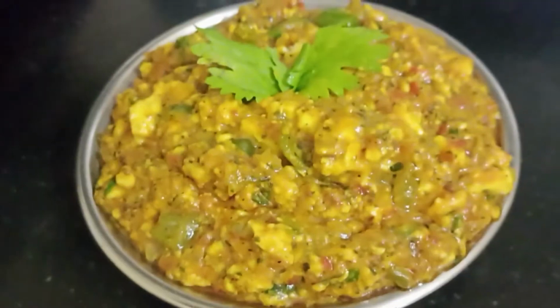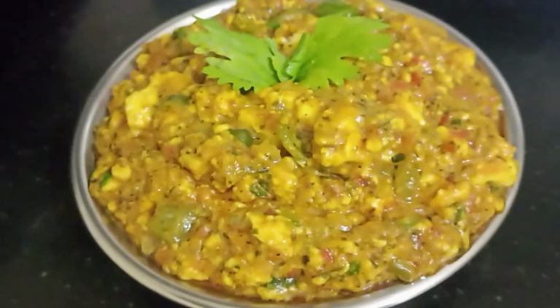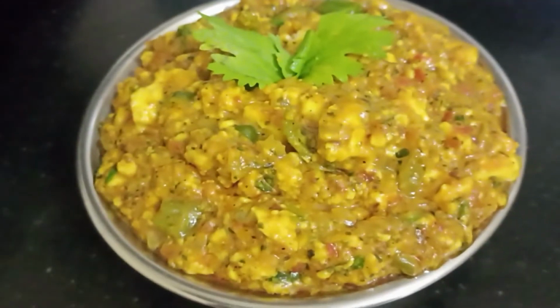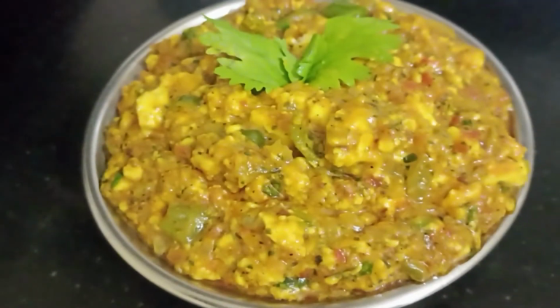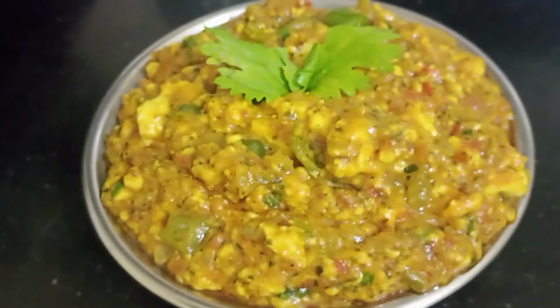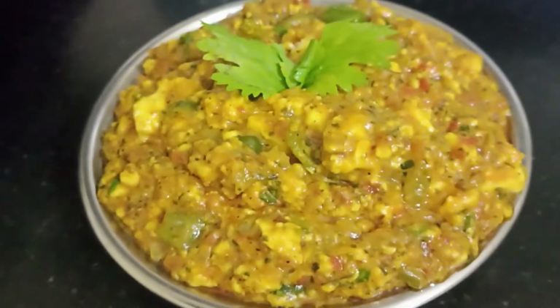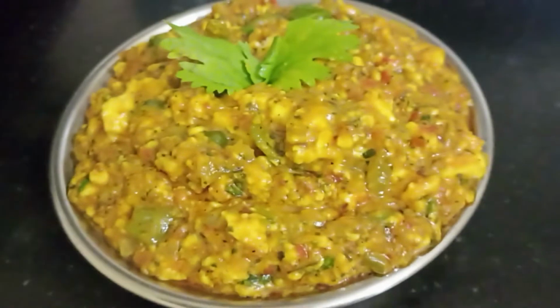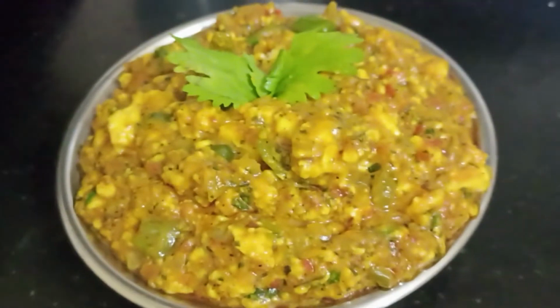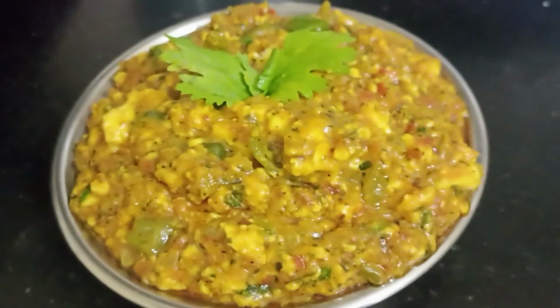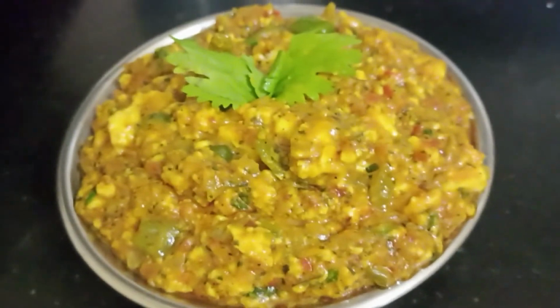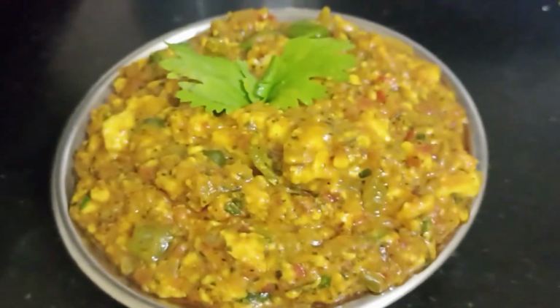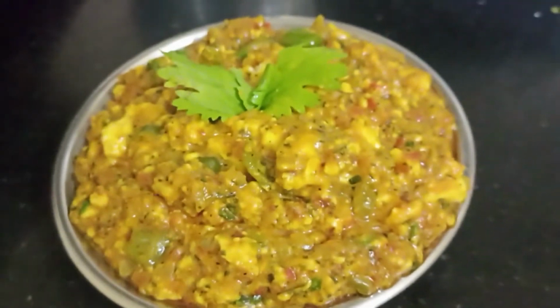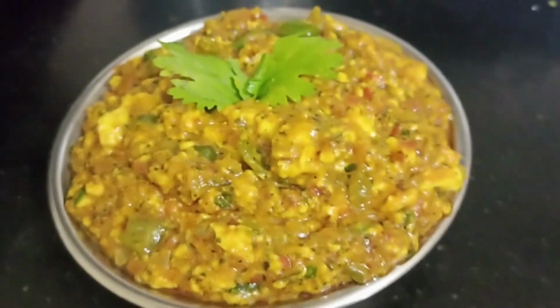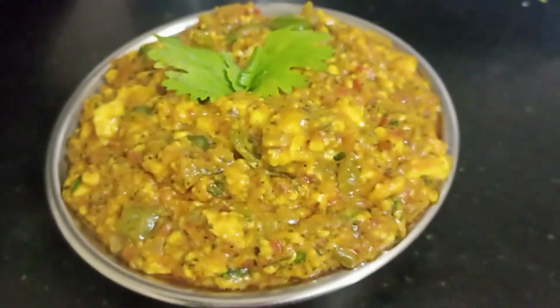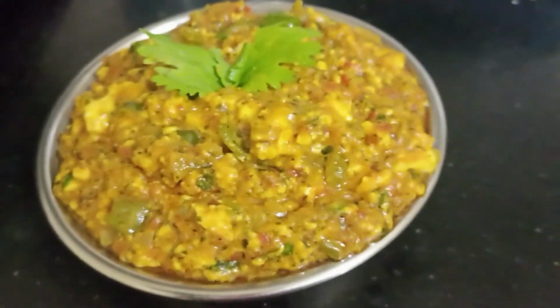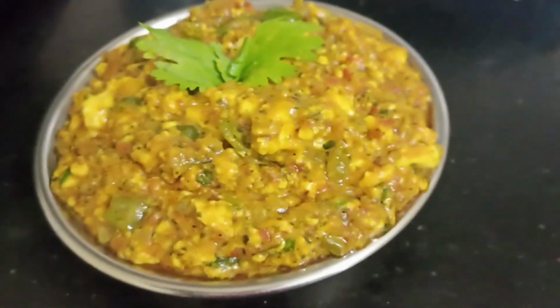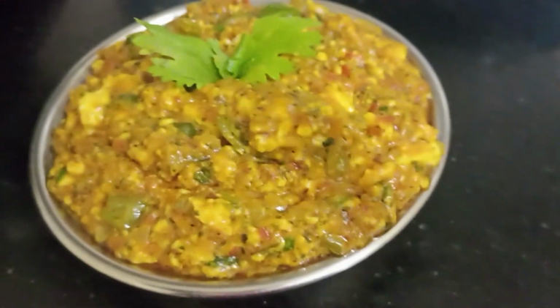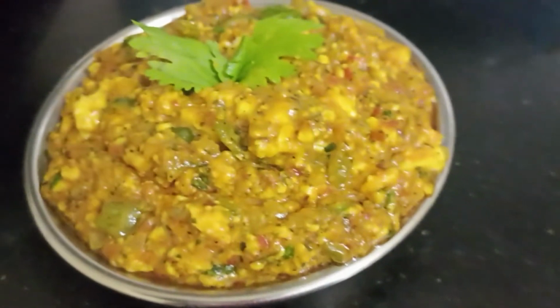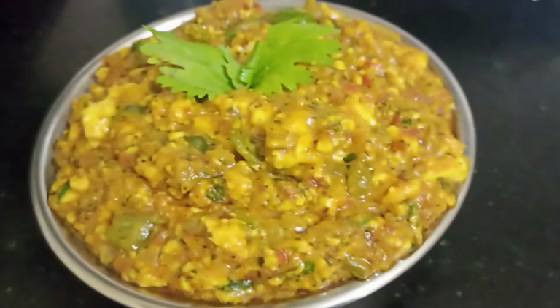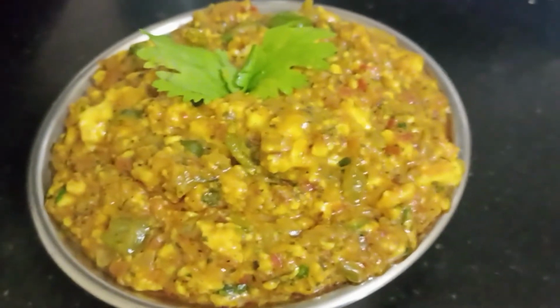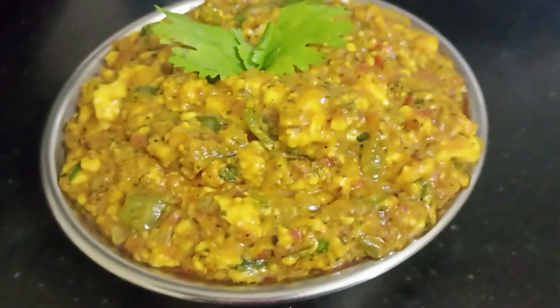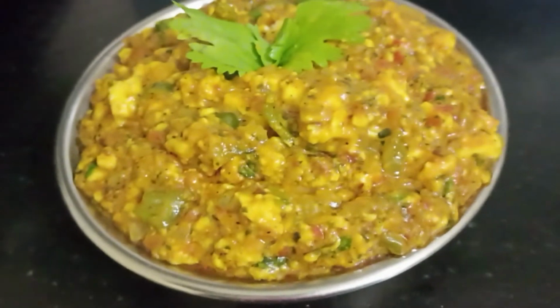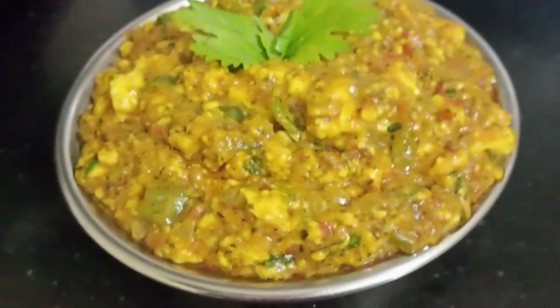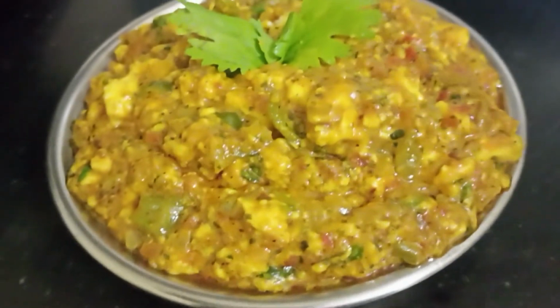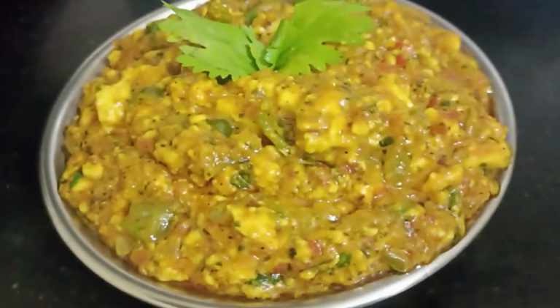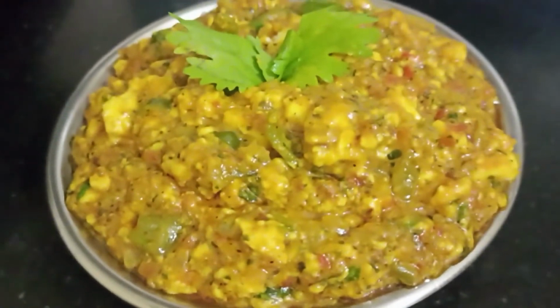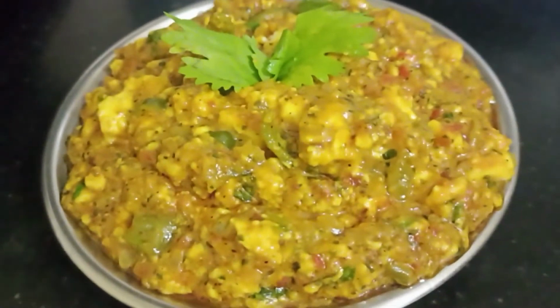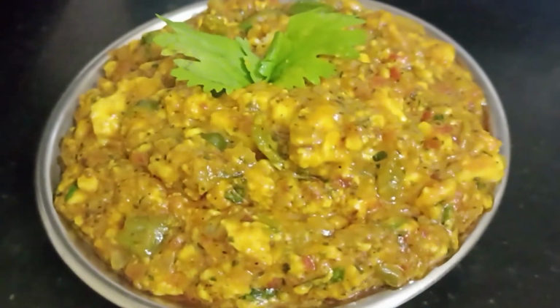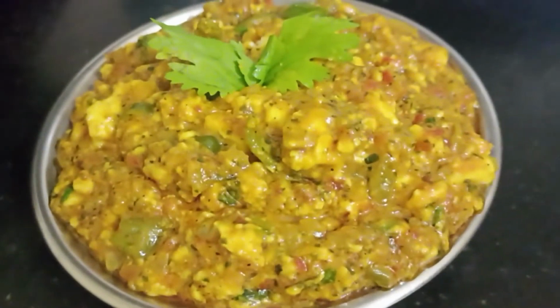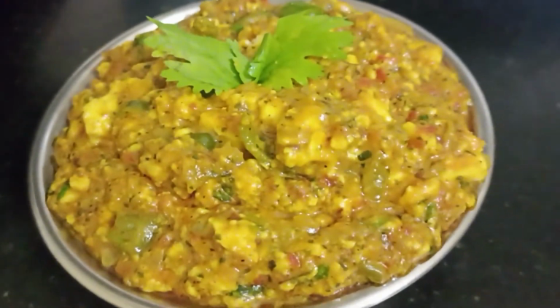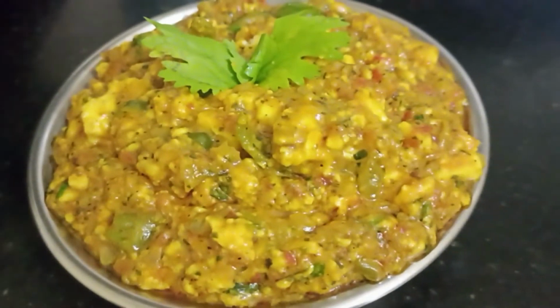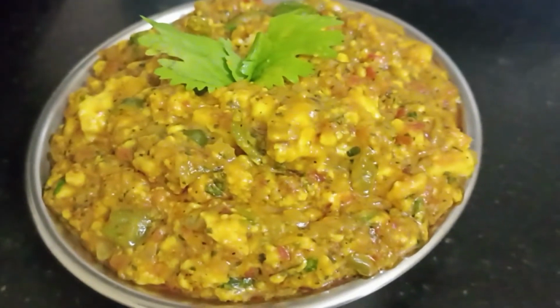Here is our paneer bhurji — it tastes really good with pav or chapati and even with rice. Do try this recipe and let me know if you liked it. Thank you for watching this video, have a good day, bye bye.